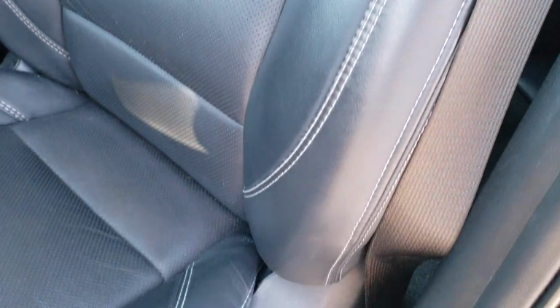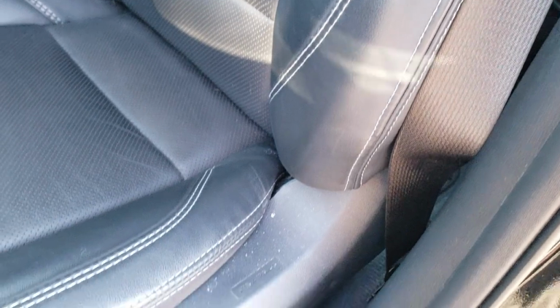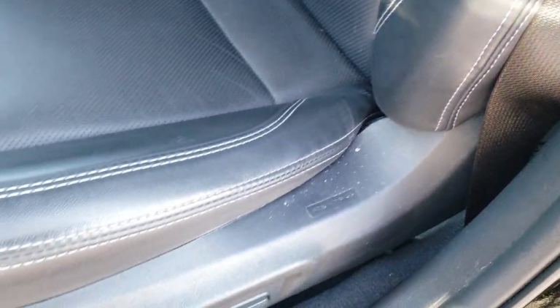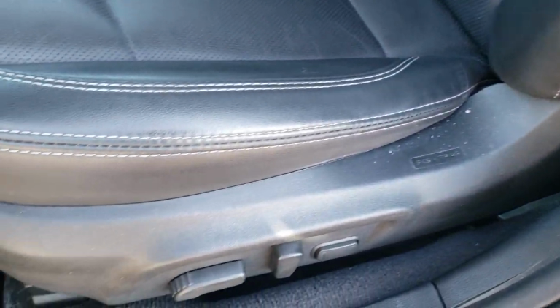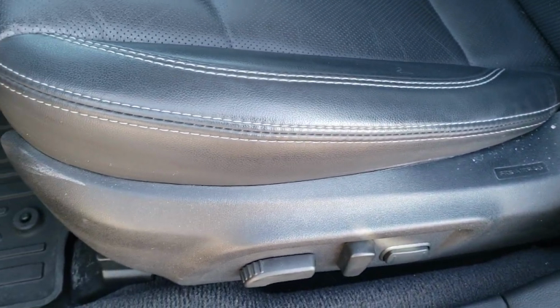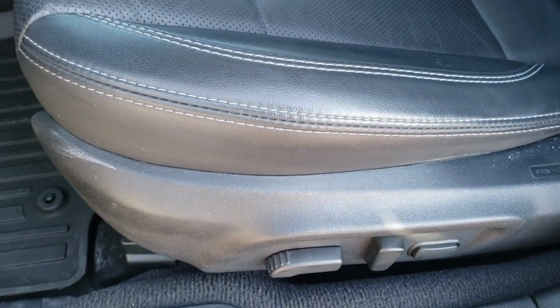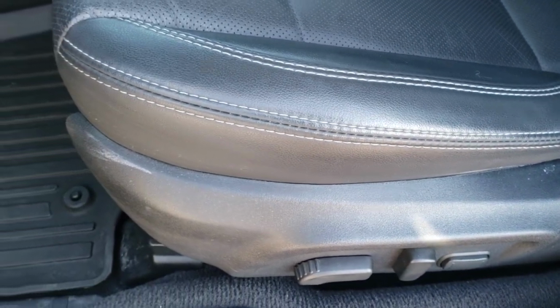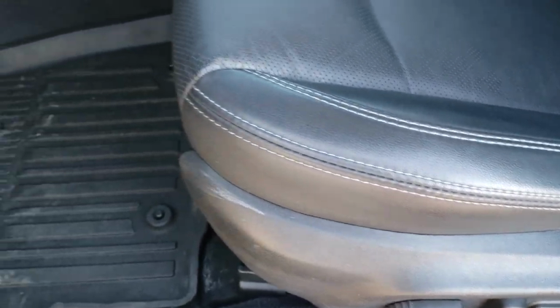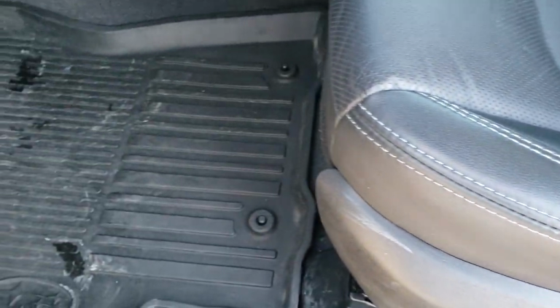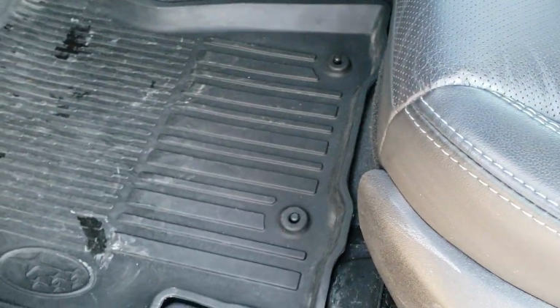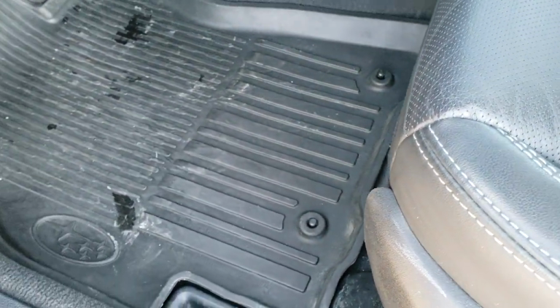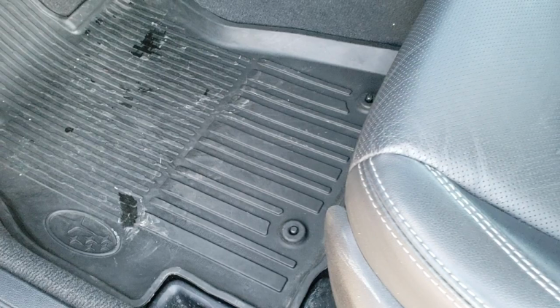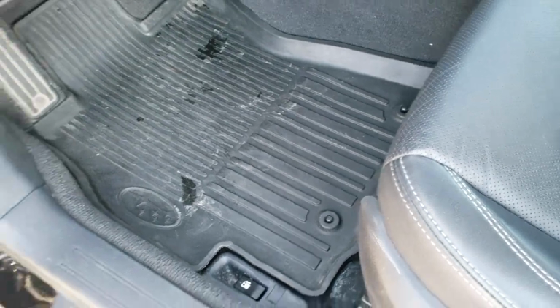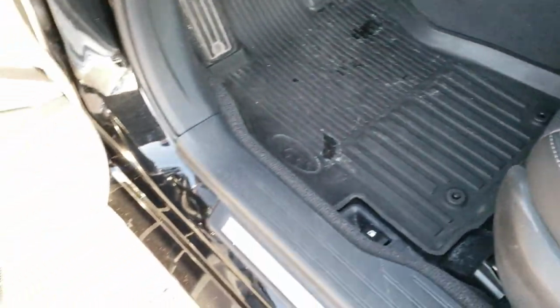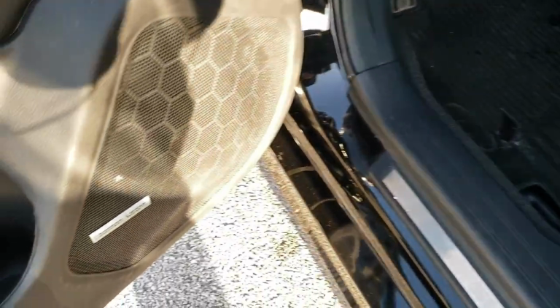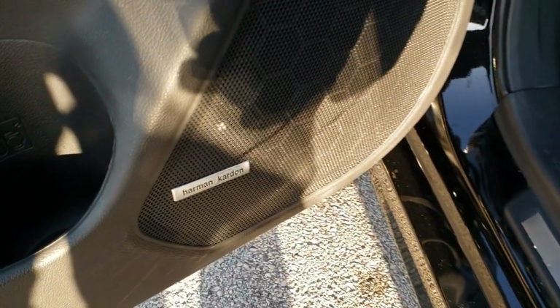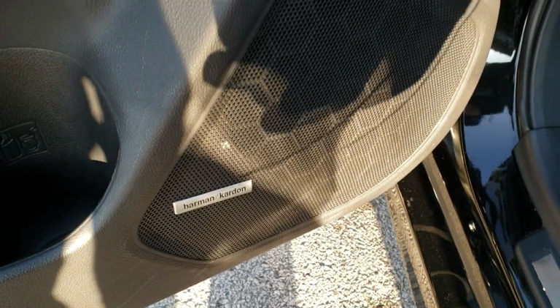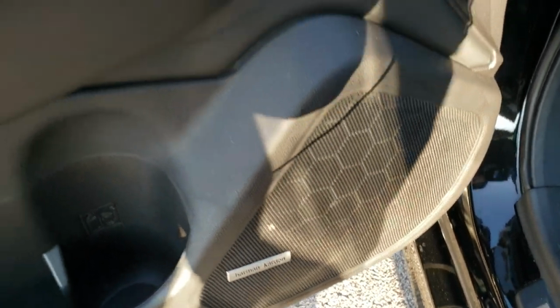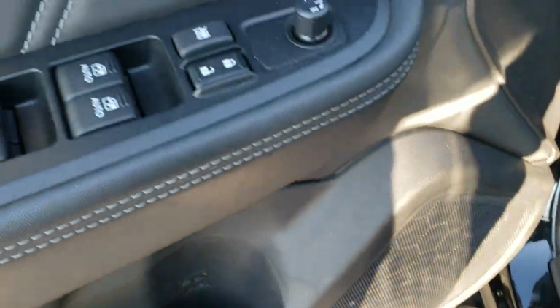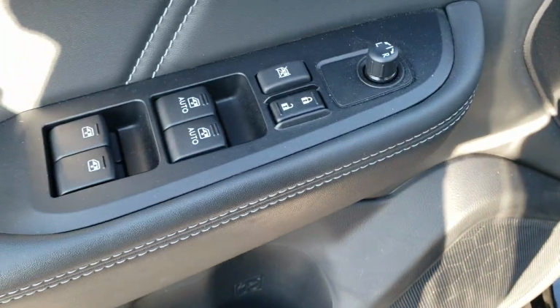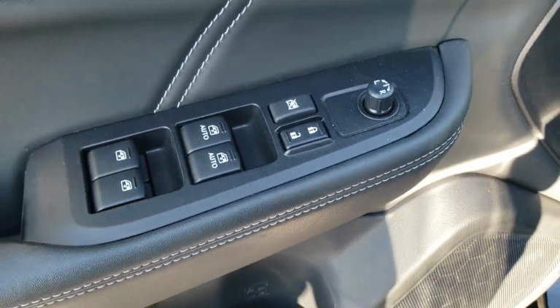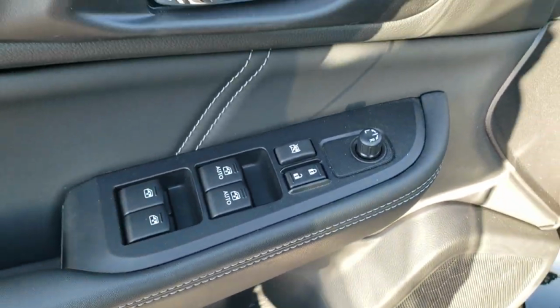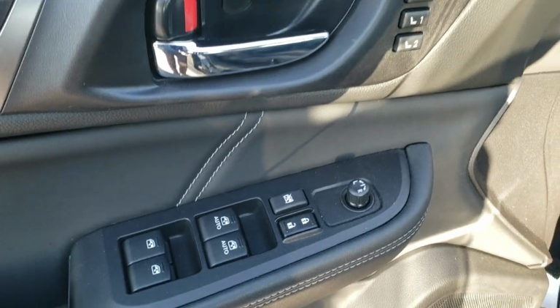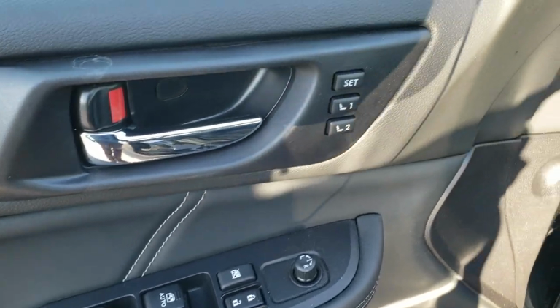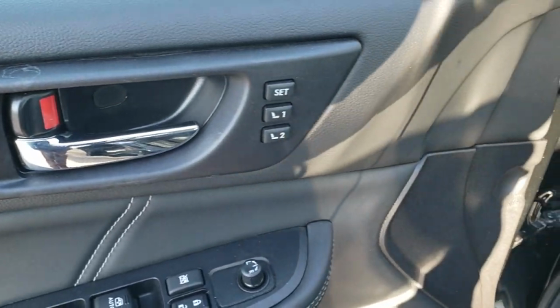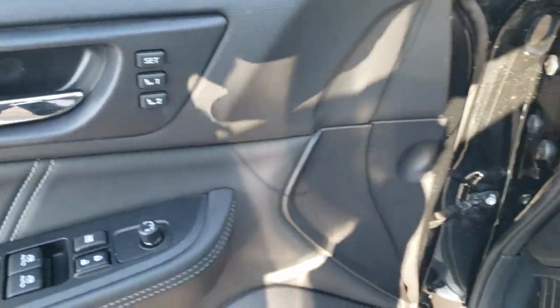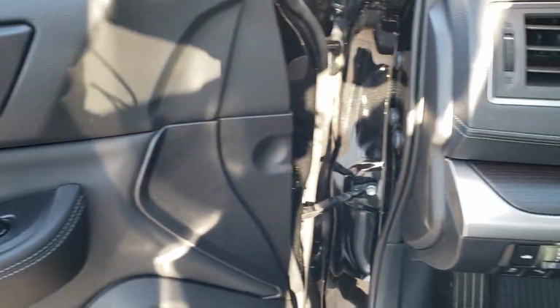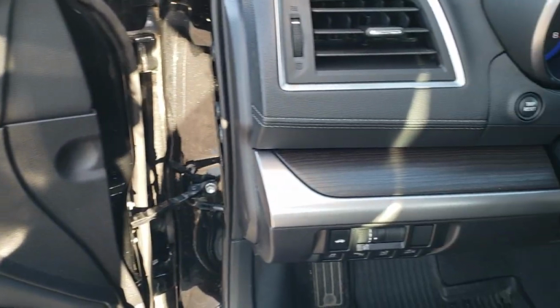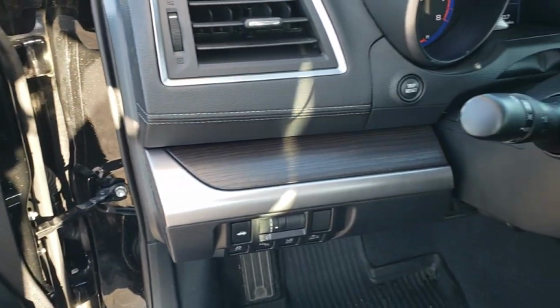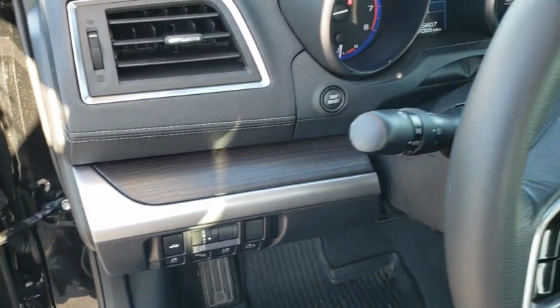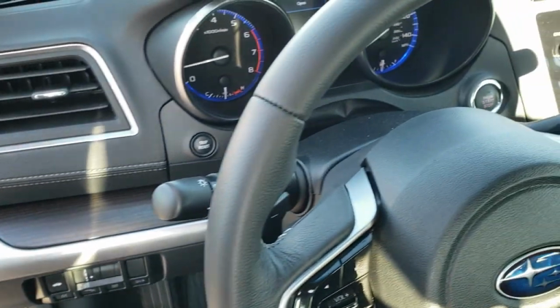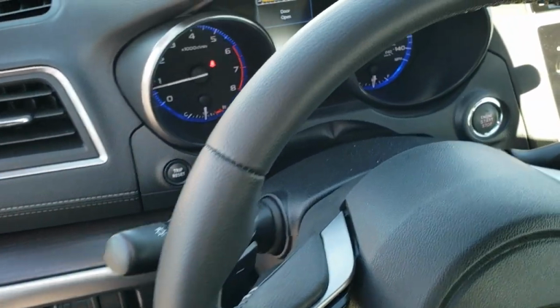No rips or tears on the seats. You do get the leather interior, and both of these seats are heated. Factory all-weather floor mats throughout. This one has the Harman Kardon sound system. Power windows, power locks, and power mirrors. Memory driver's seat. Wood grain dash trim.